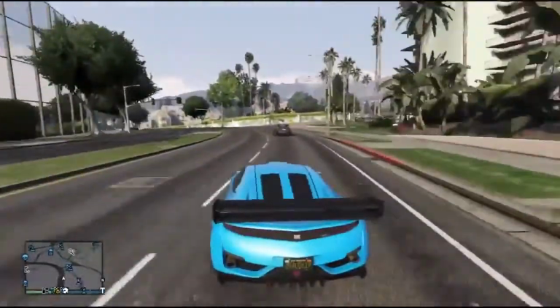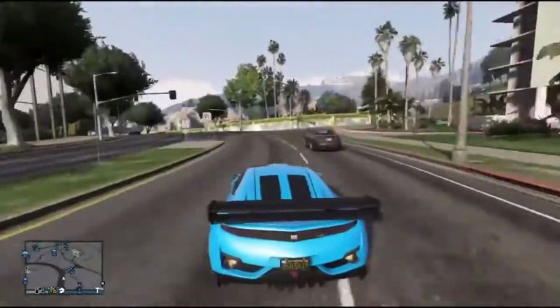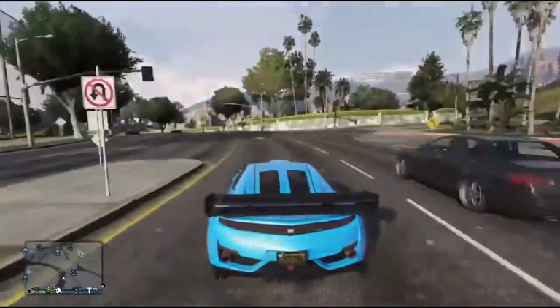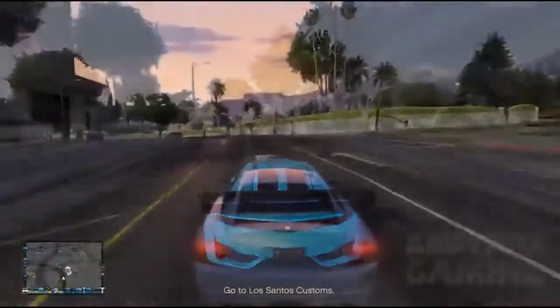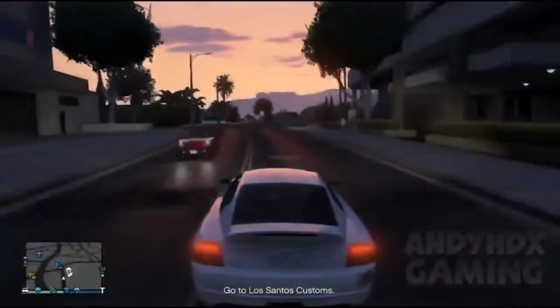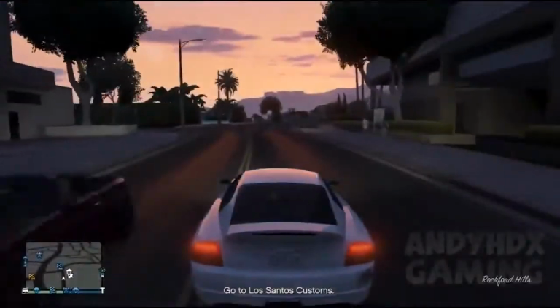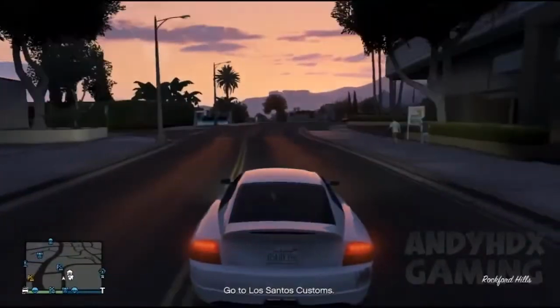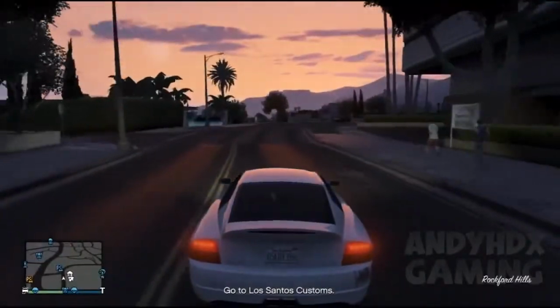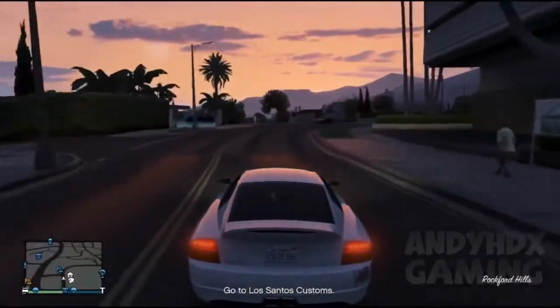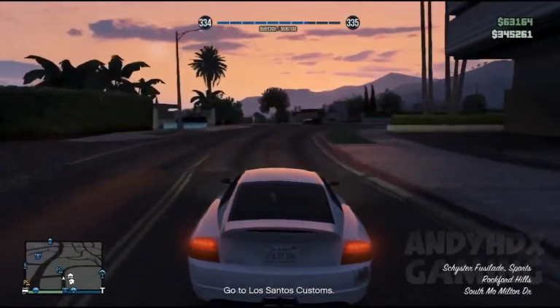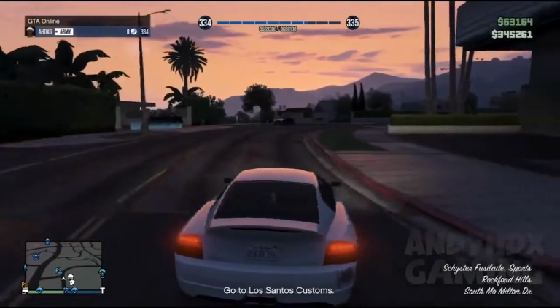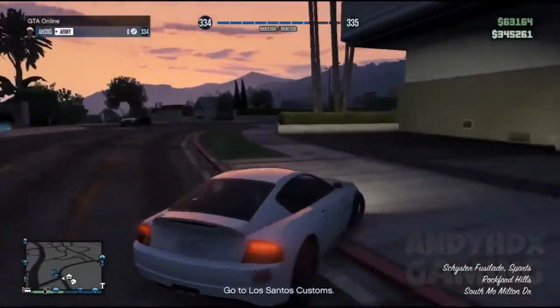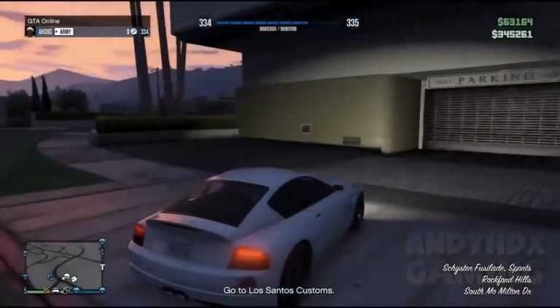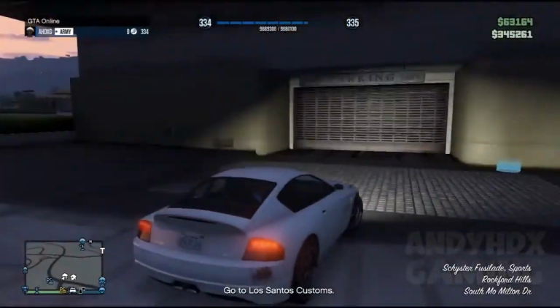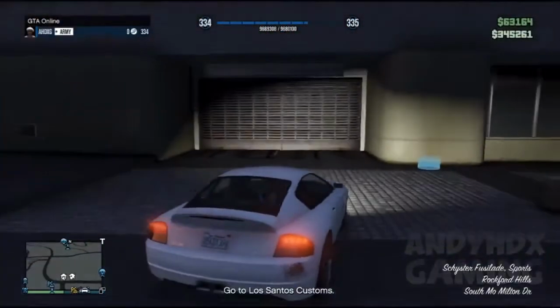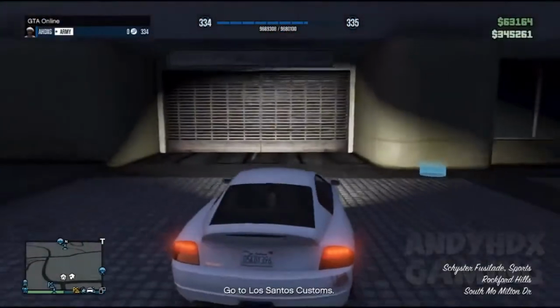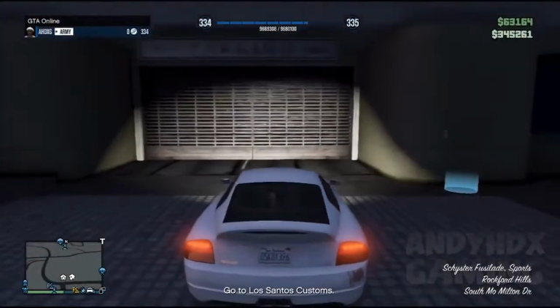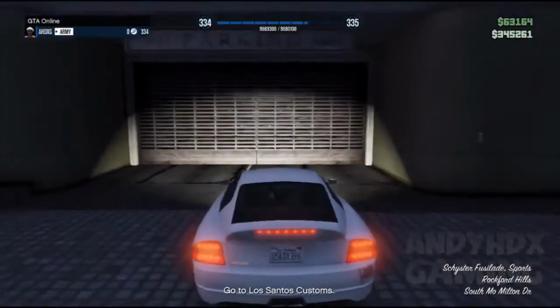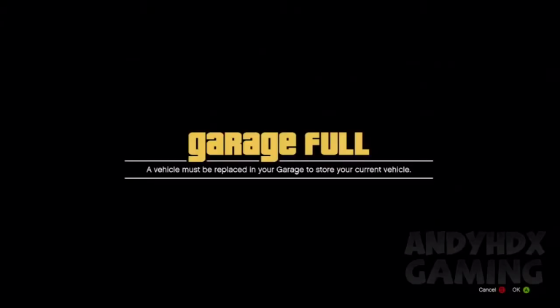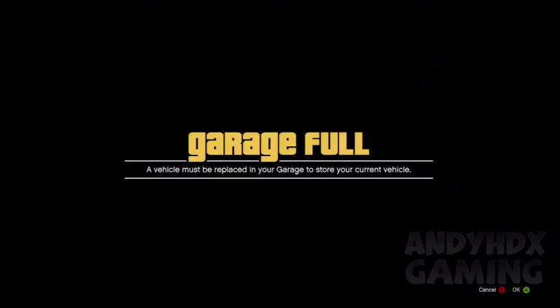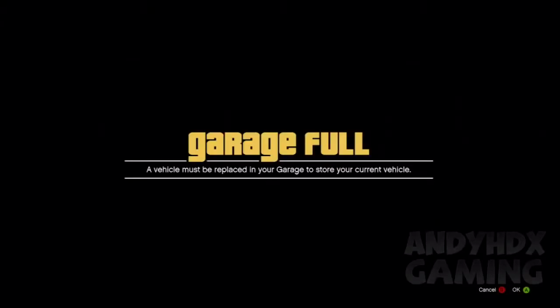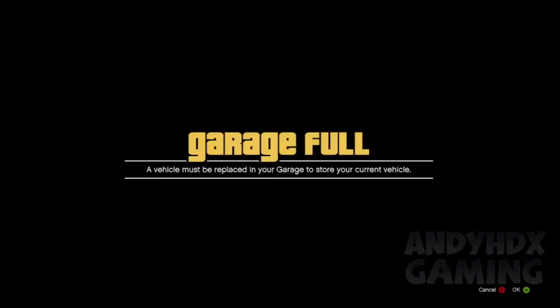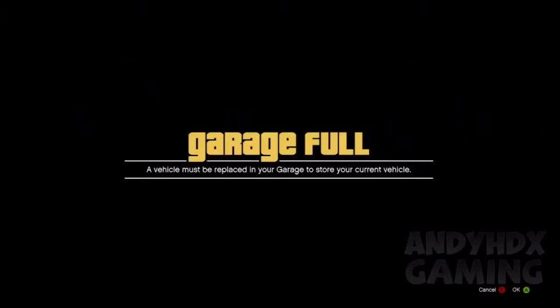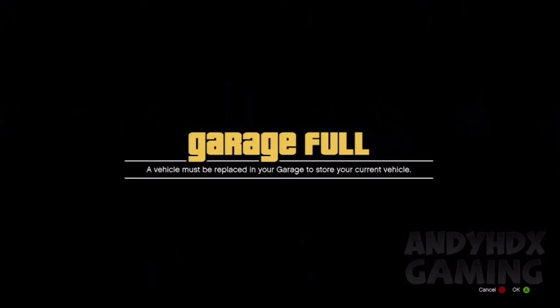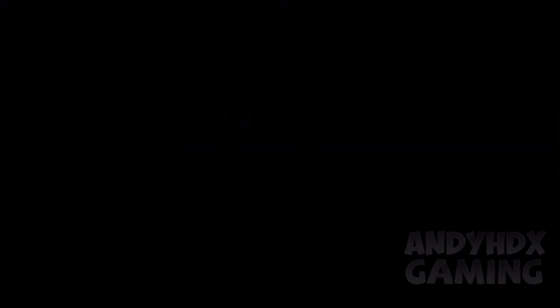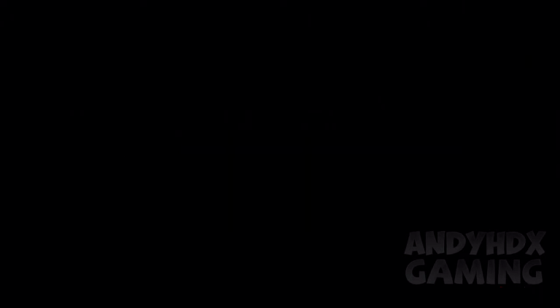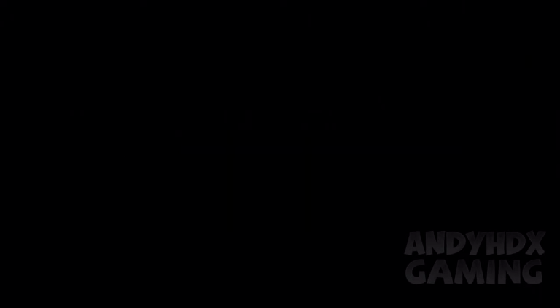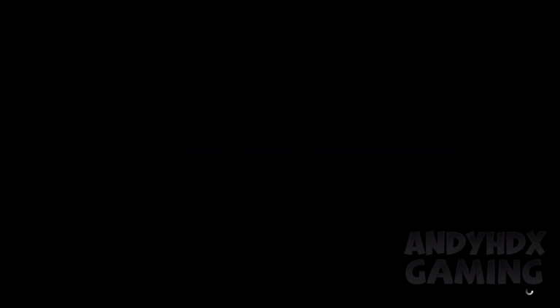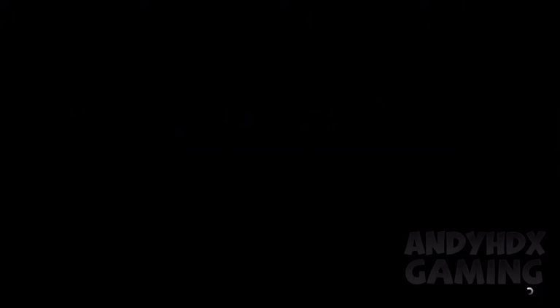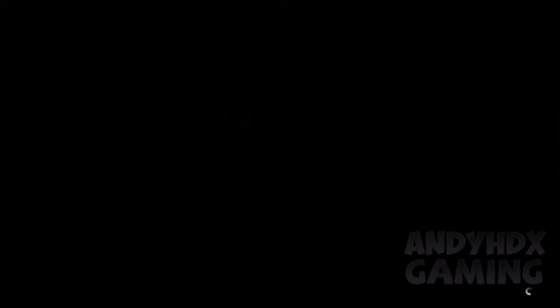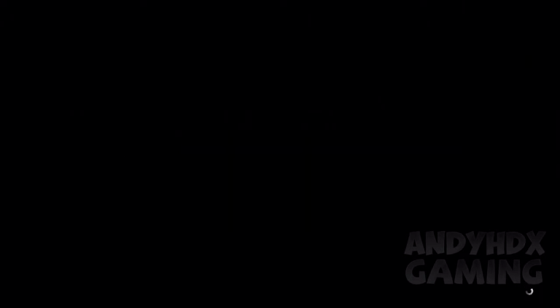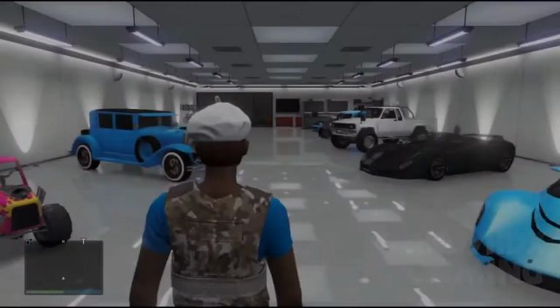Basically what you need to do is make sure you got a full garage and you want to get one of them cars impounded. You want to simply get a random car off GTA streets and drive it into your garage. And if it says garage full, just click A.